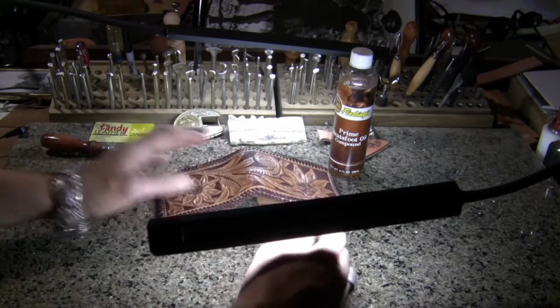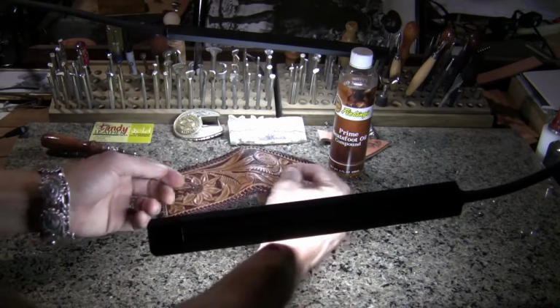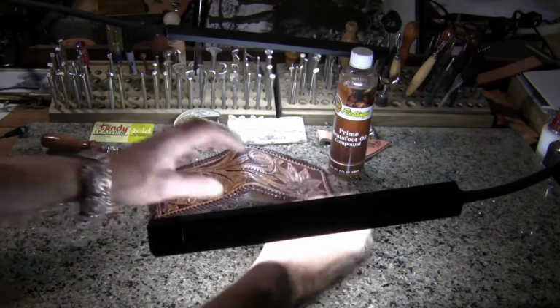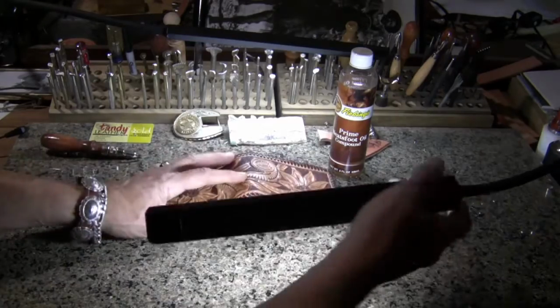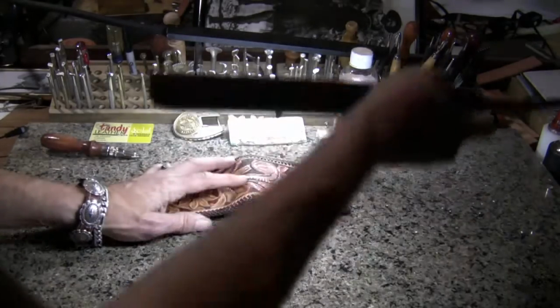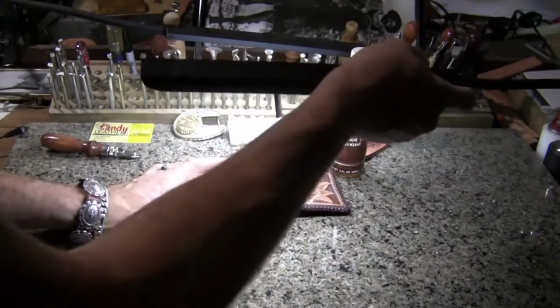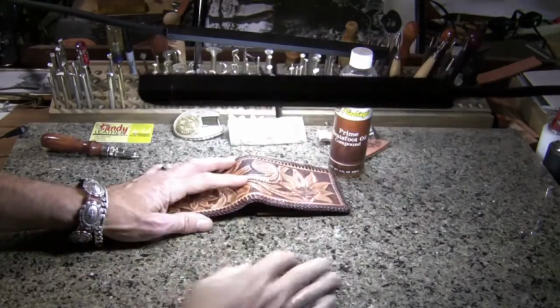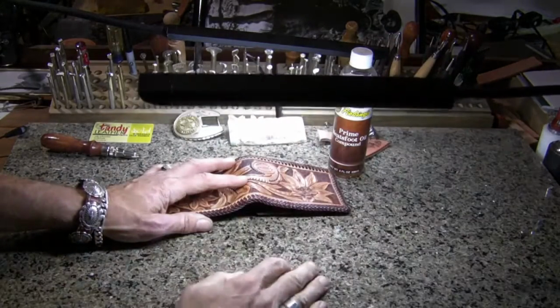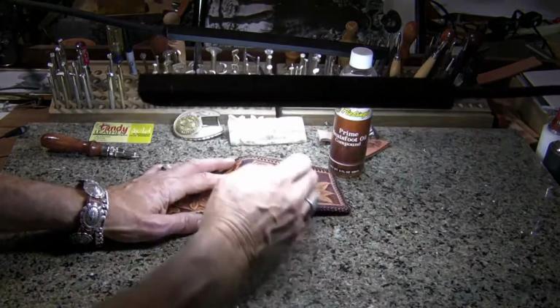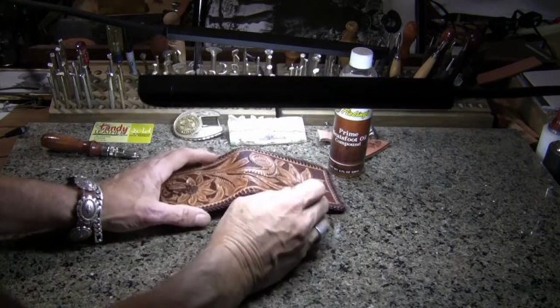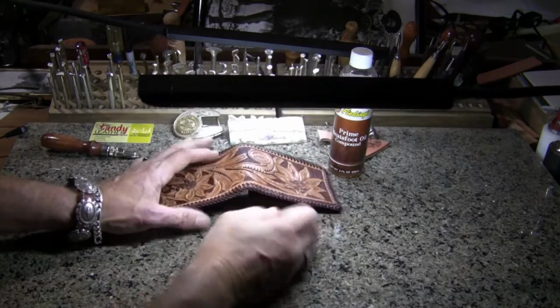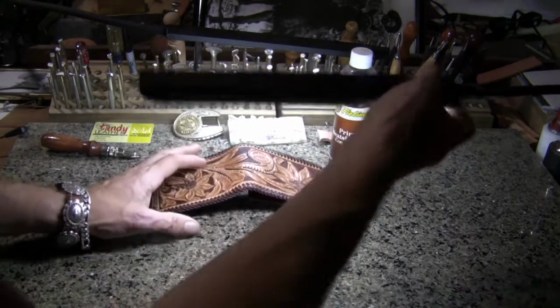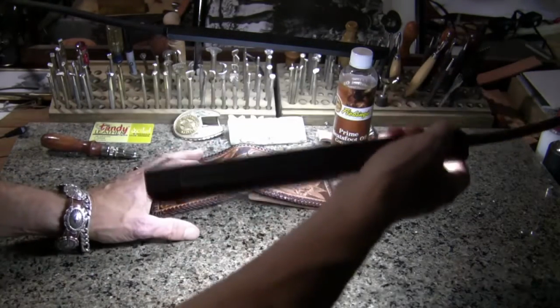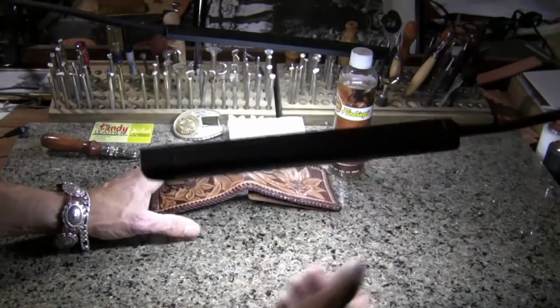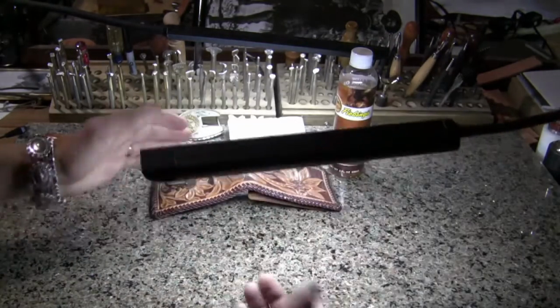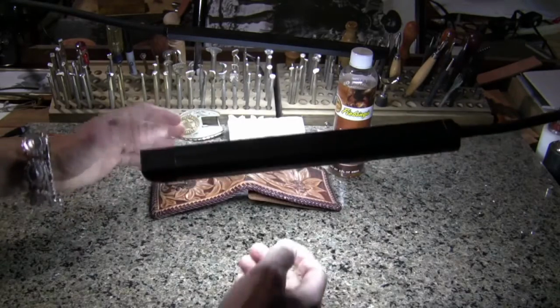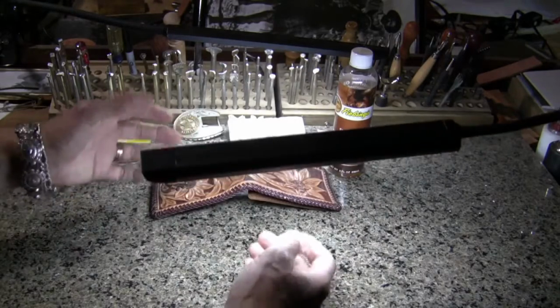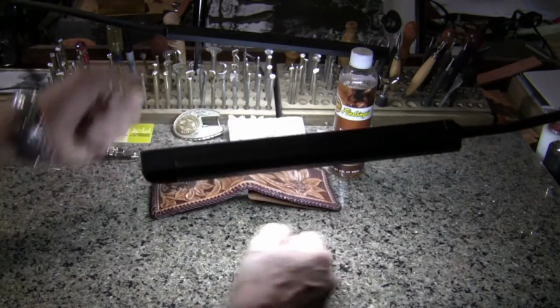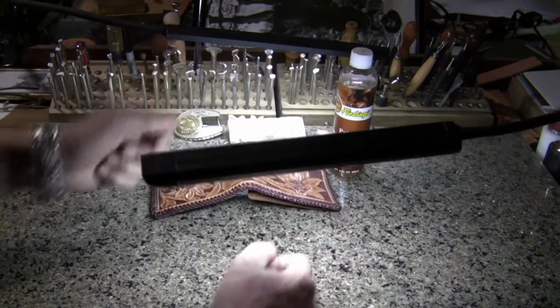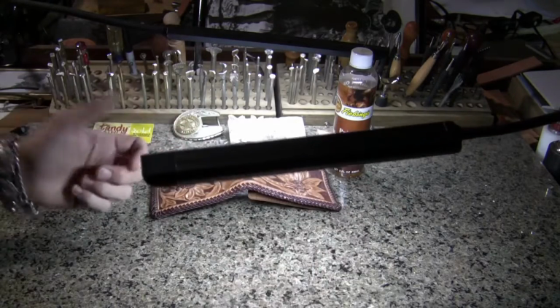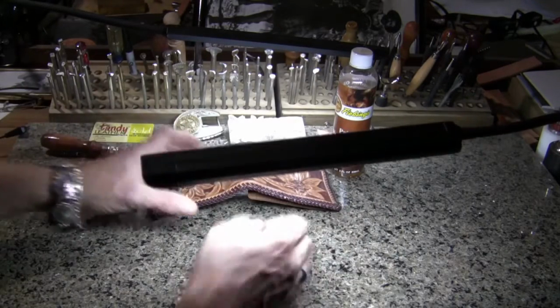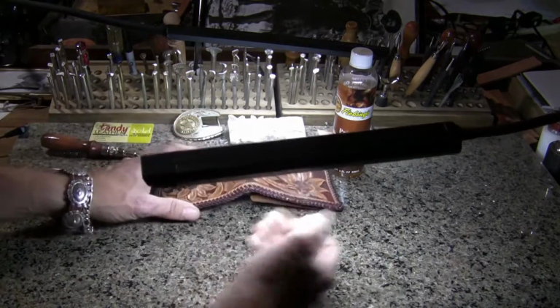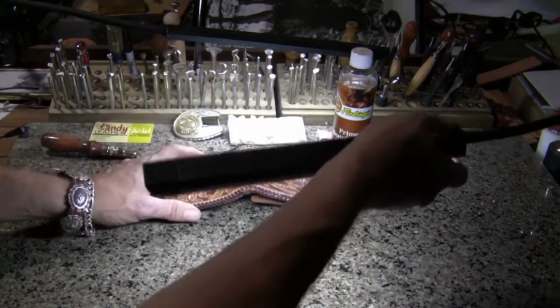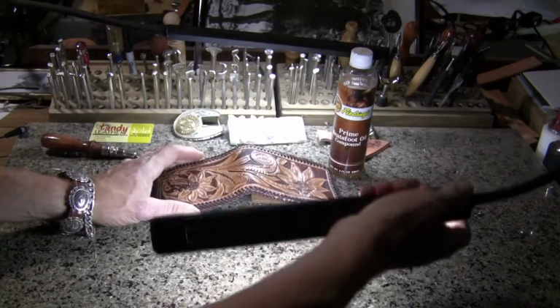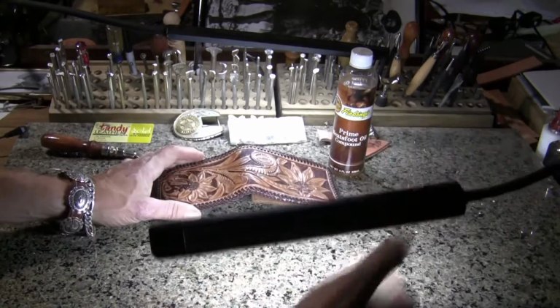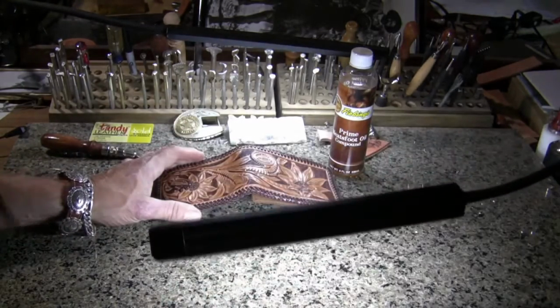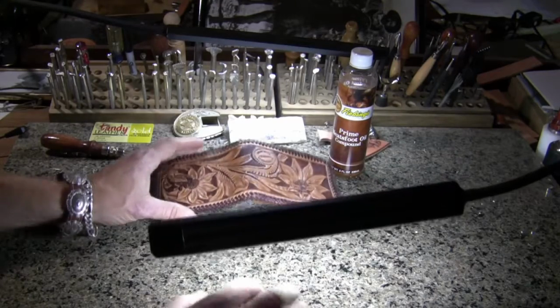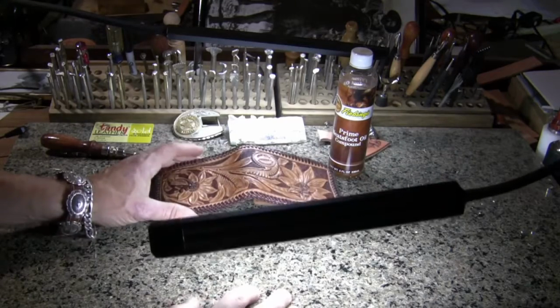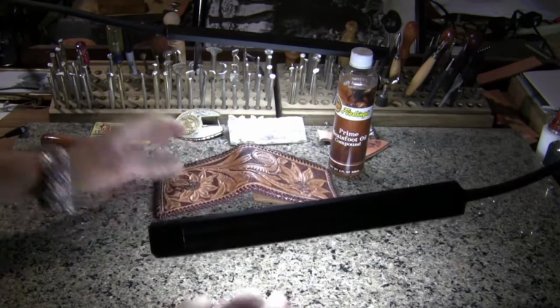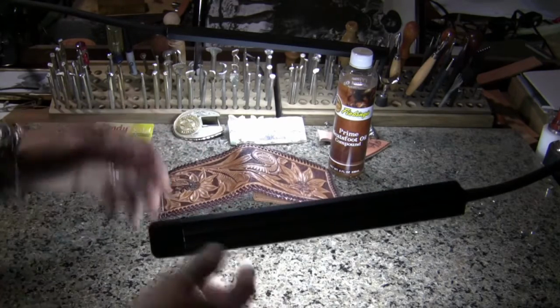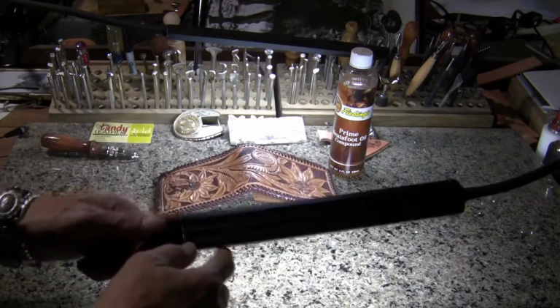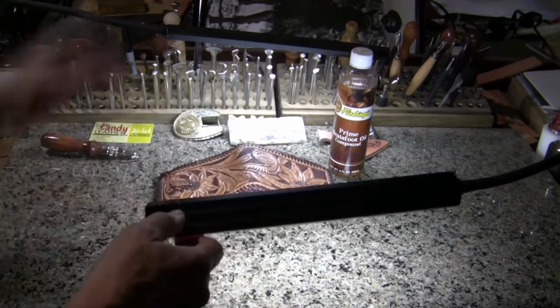And if somehow I am blocking the light, I can move my light around and get better light. In the early days I had one light and I was moving that thing as much as I was tooling the leather. I realized that was not productive, so do yourself a favor.